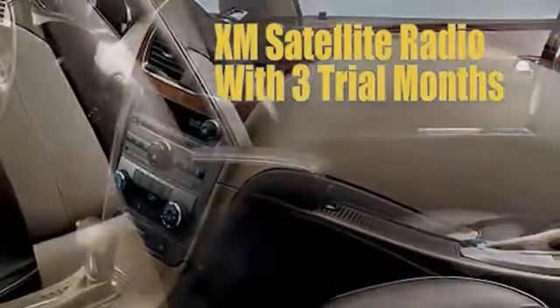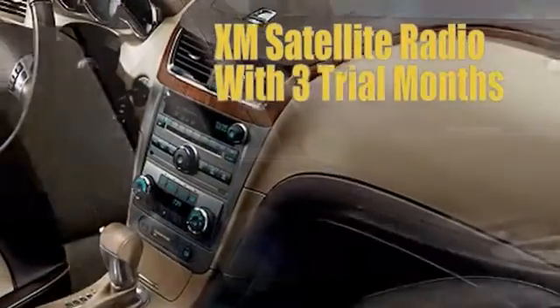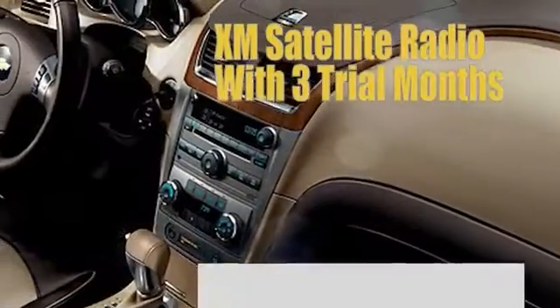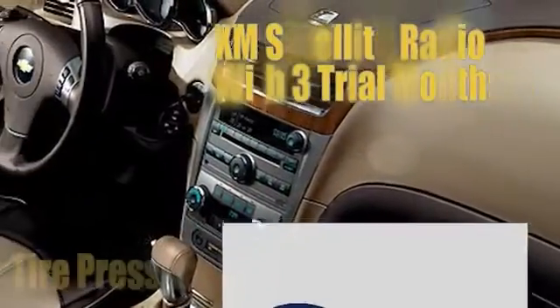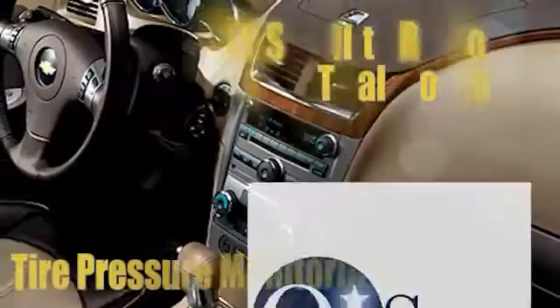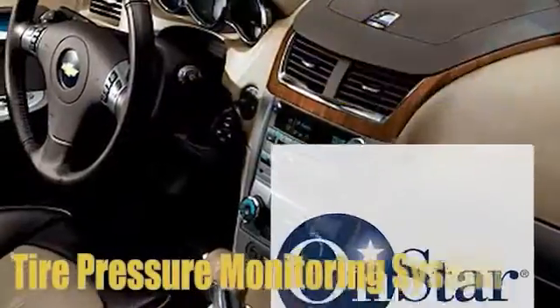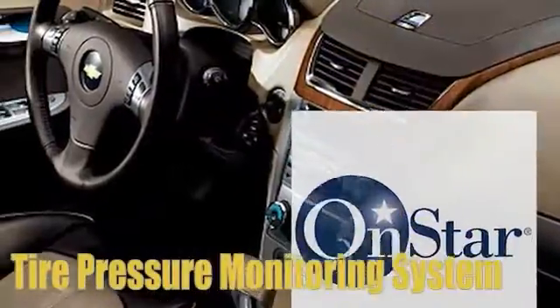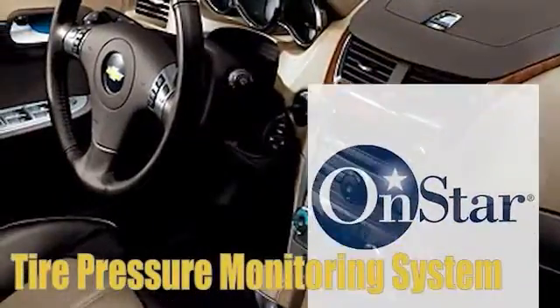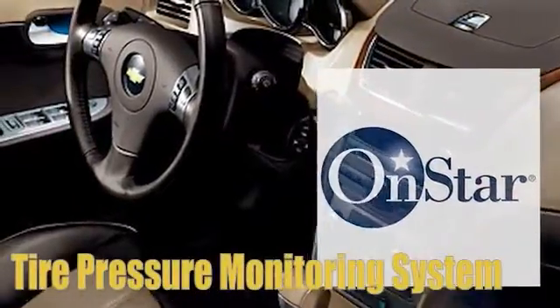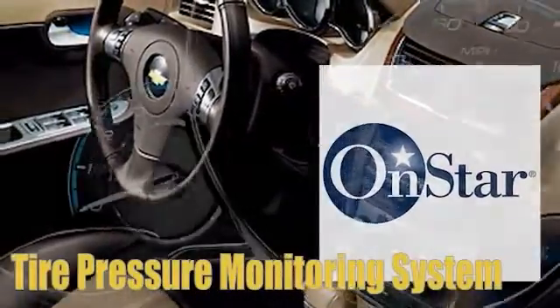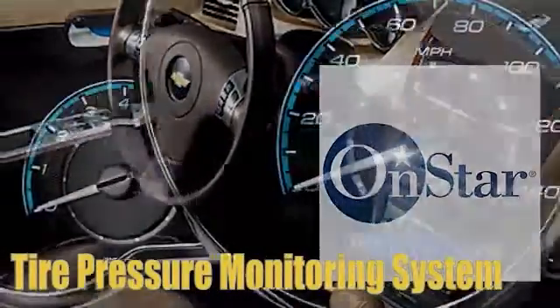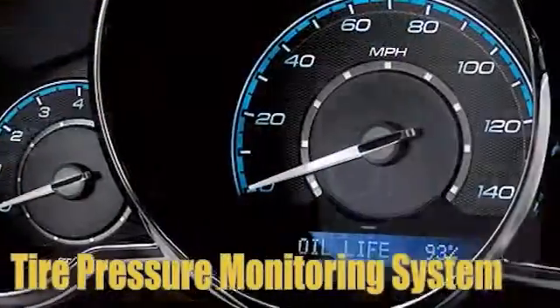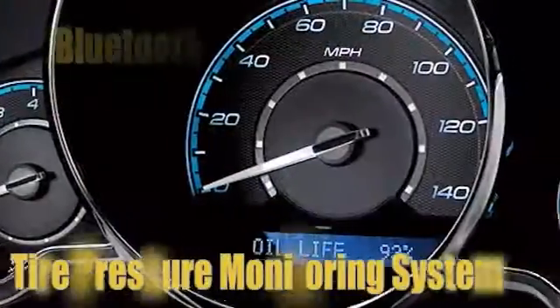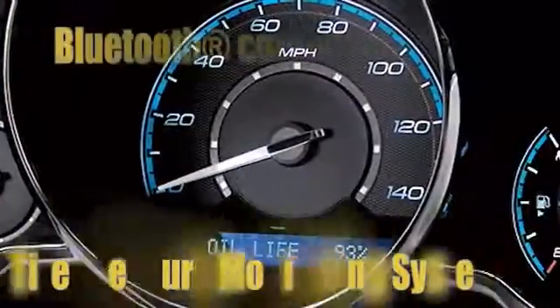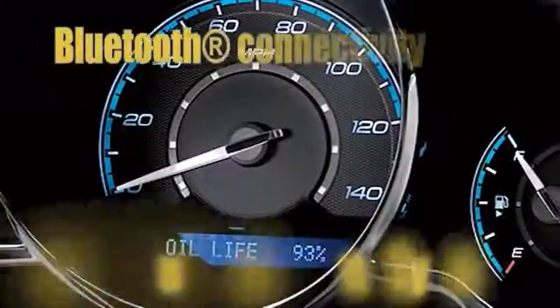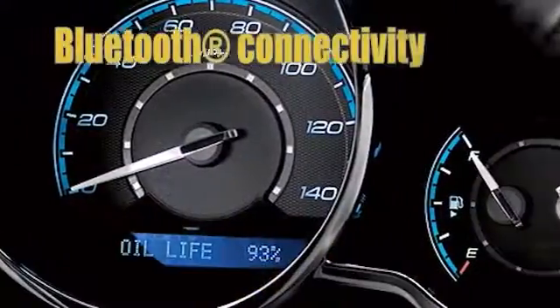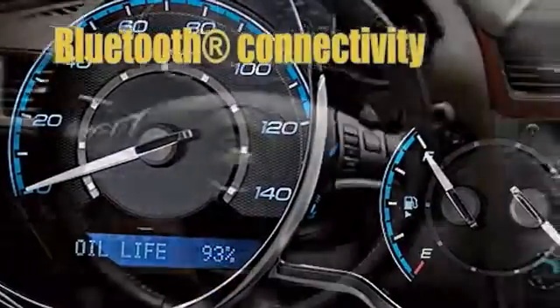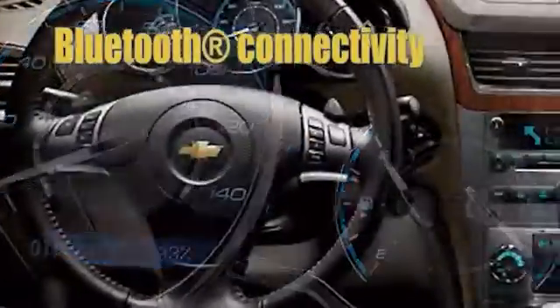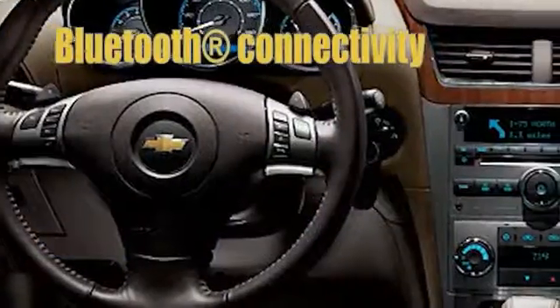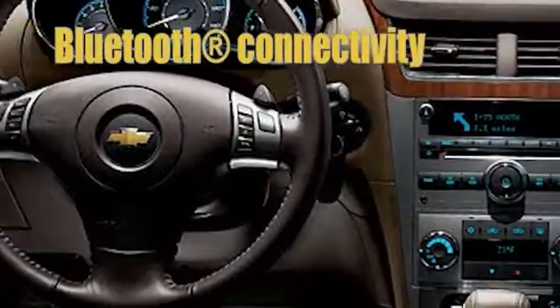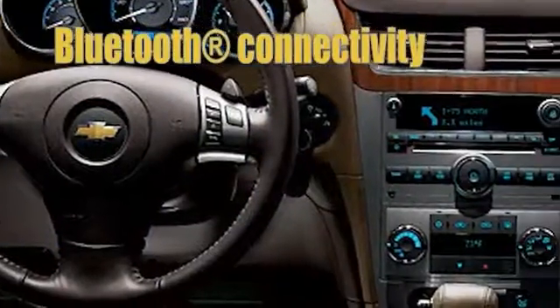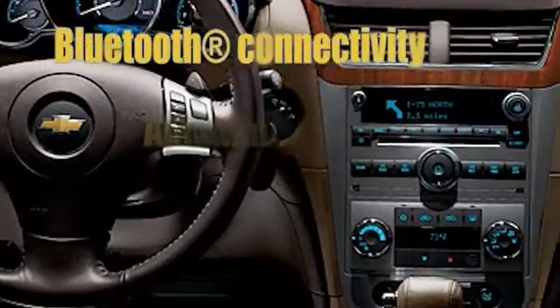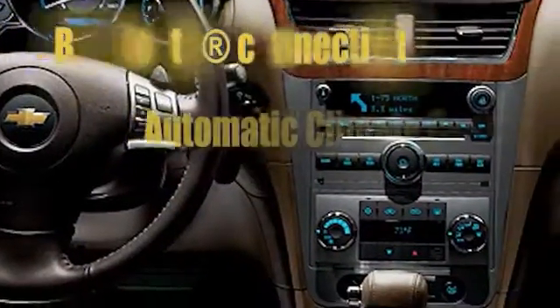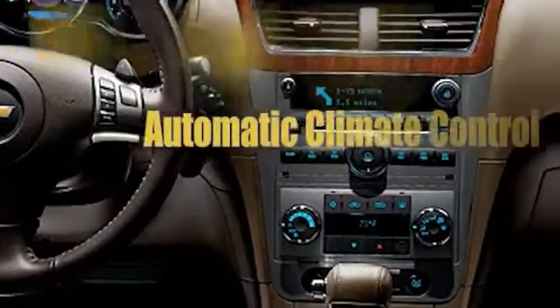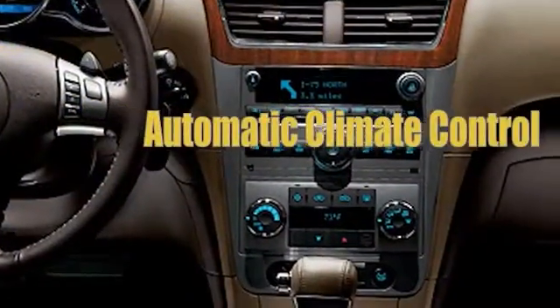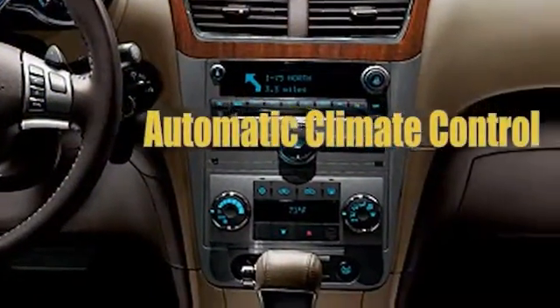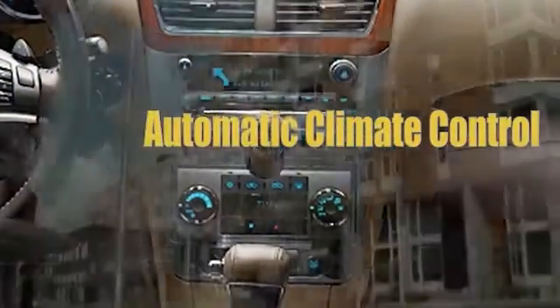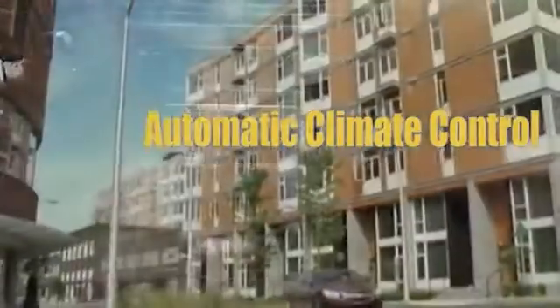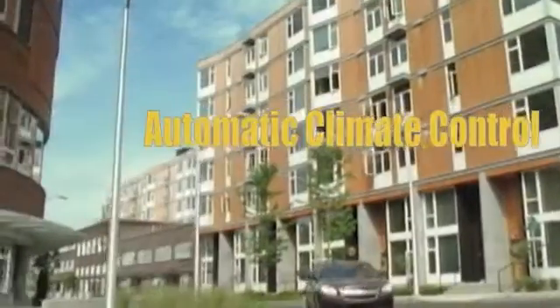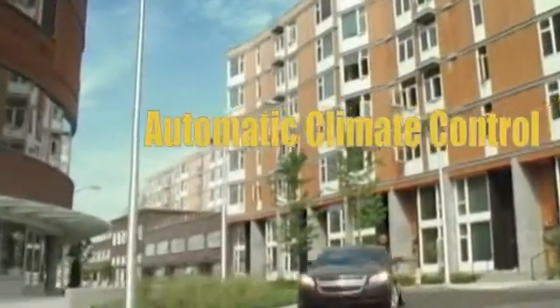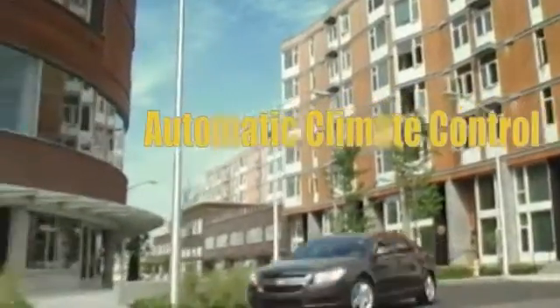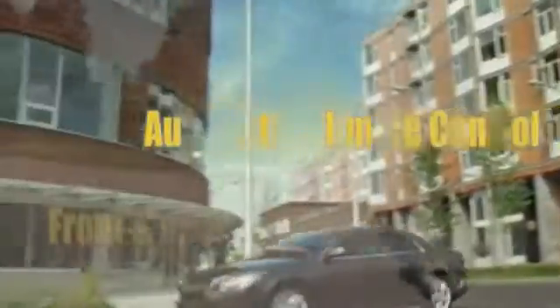The flowing dual cockpit makes for a comfortable drive. Acoustic laminated glass helps create a barrier to keep out unwanted noise. Opt for XM radio, an 8-speaker premium audio package, and a USB port and steering wheel controls to make your drive even sweeter.